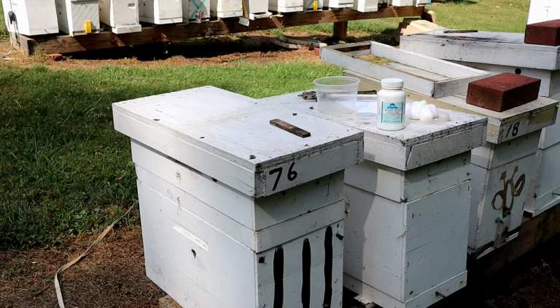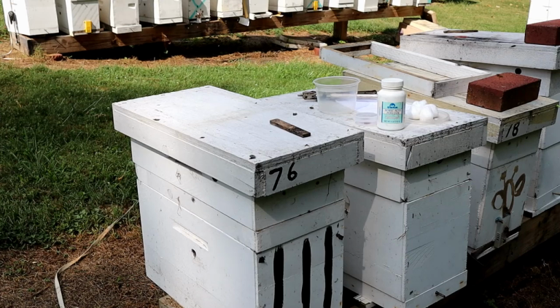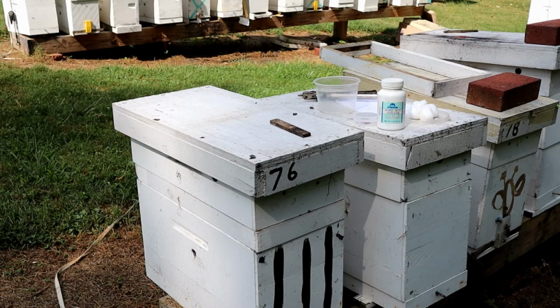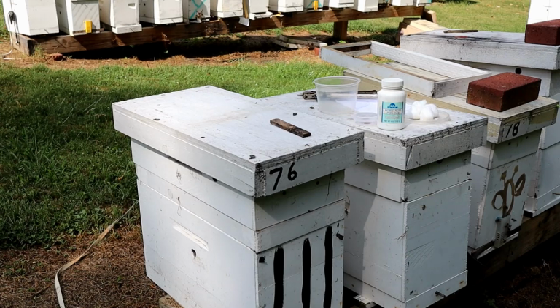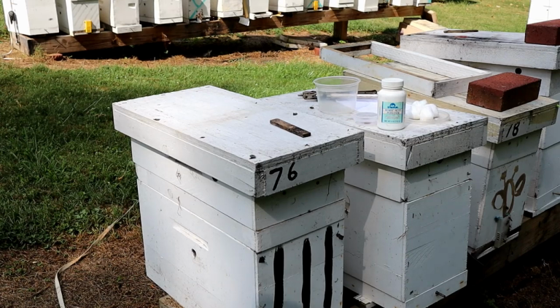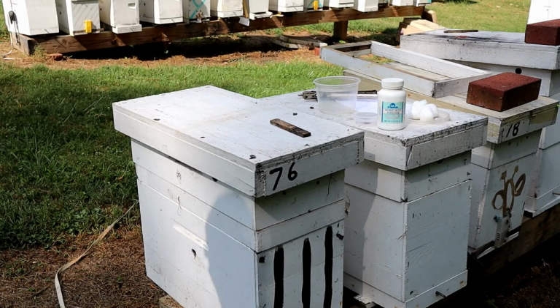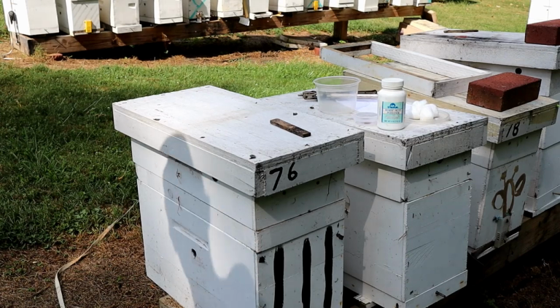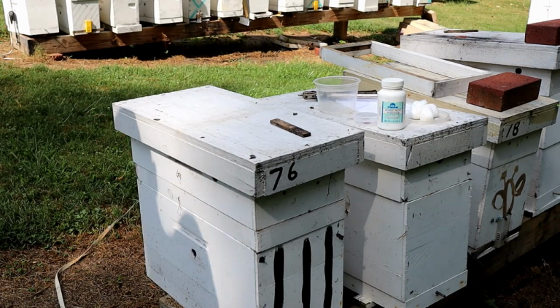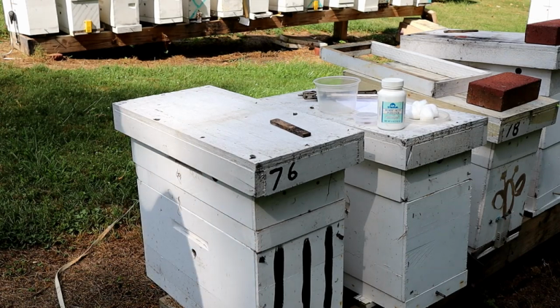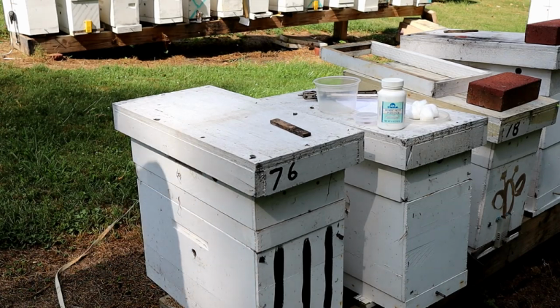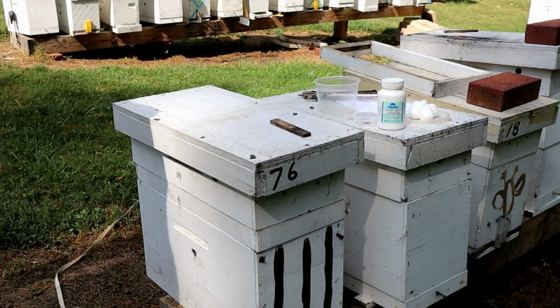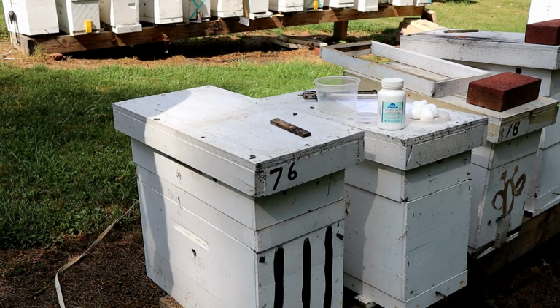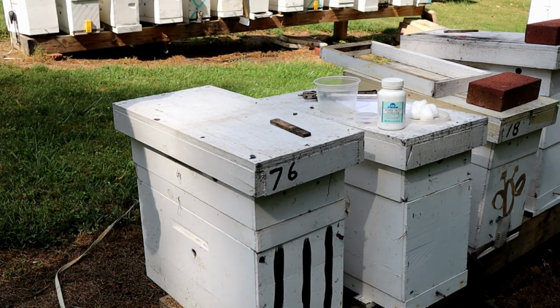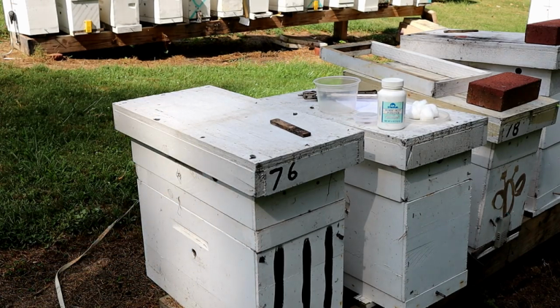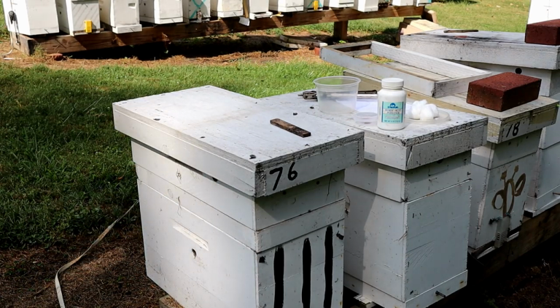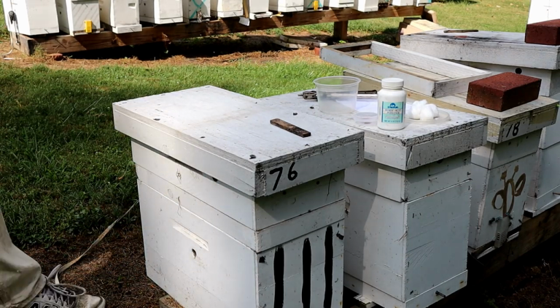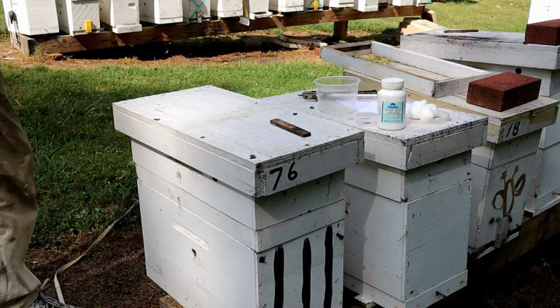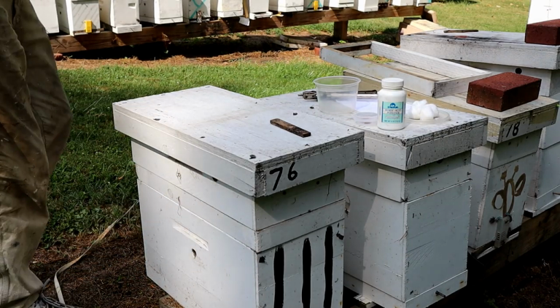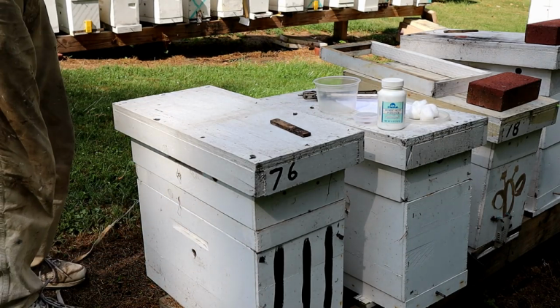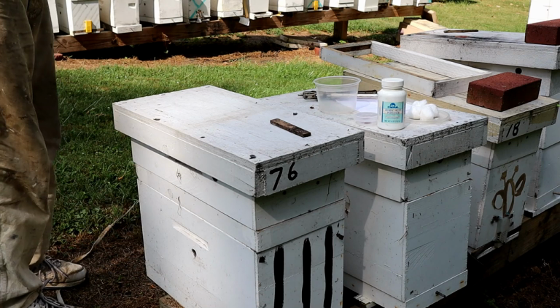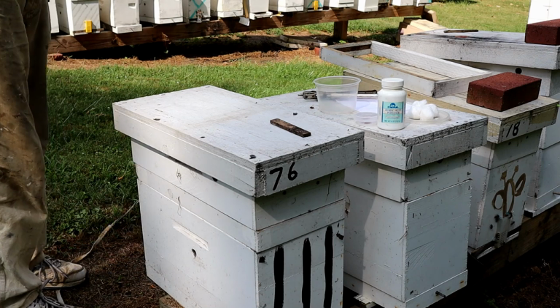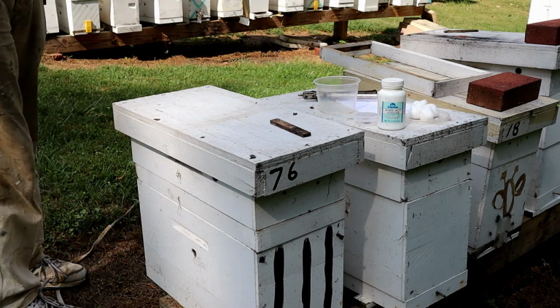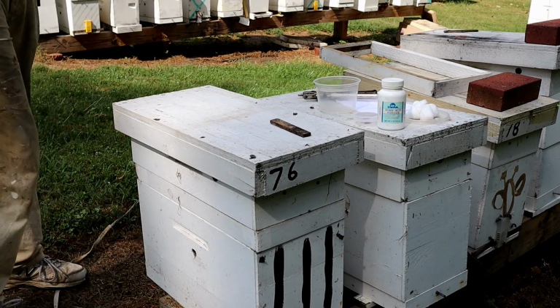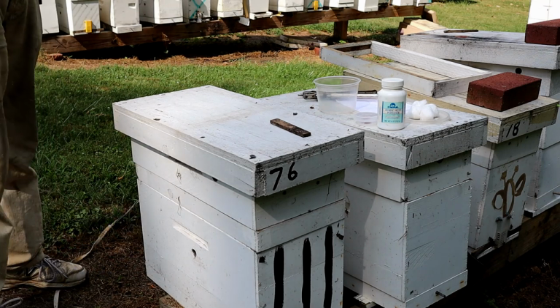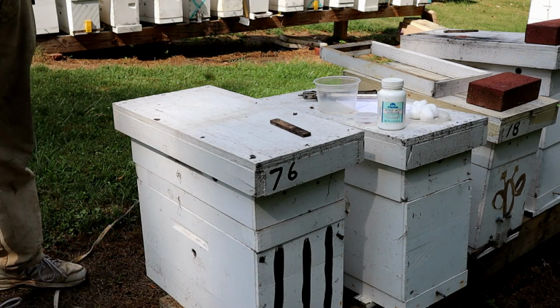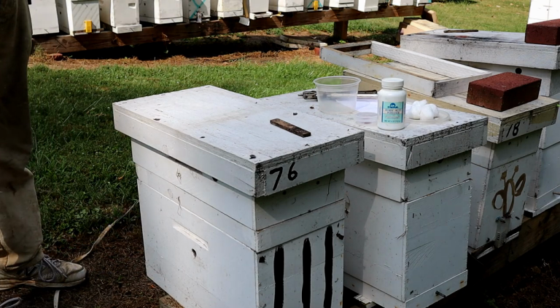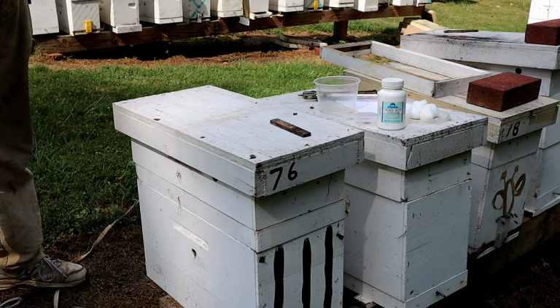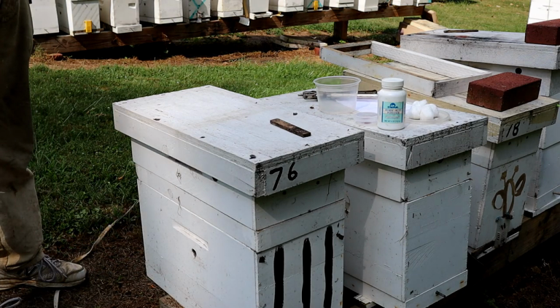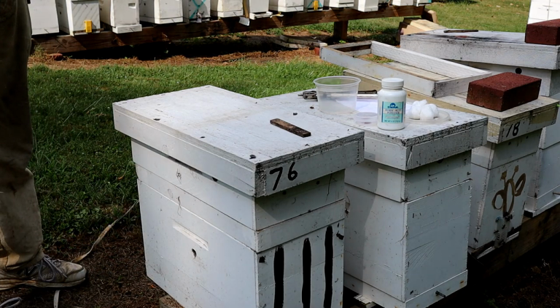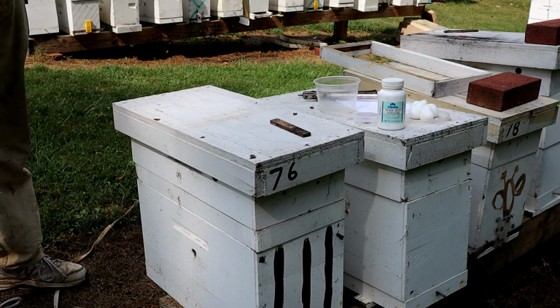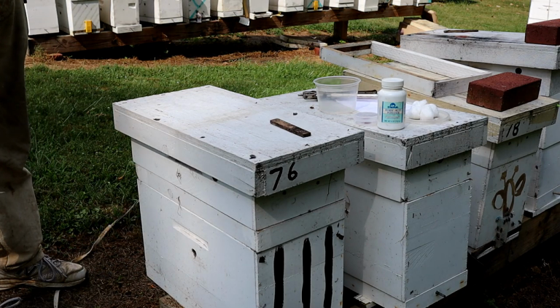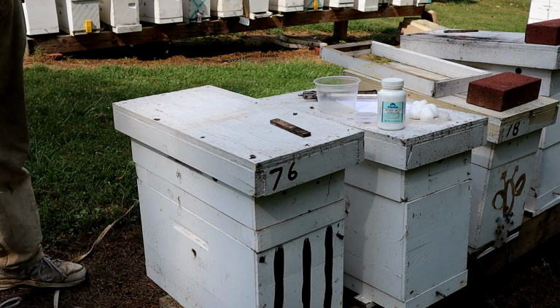Hi and welcome to LittleBitsHoneyBee's YouTube channel. I'm a skinny bee man. Today we're going to talk about how to get ants out of your hive.